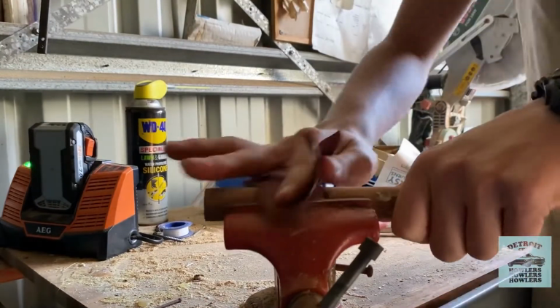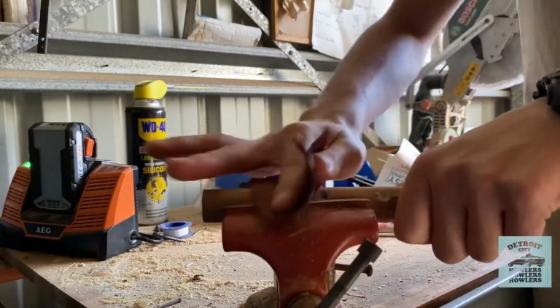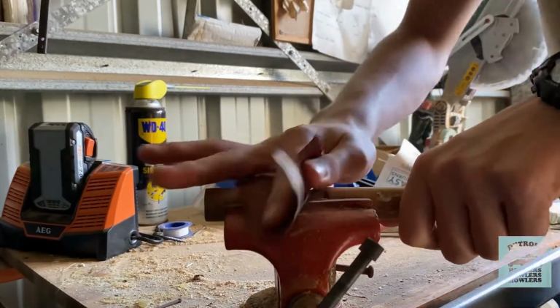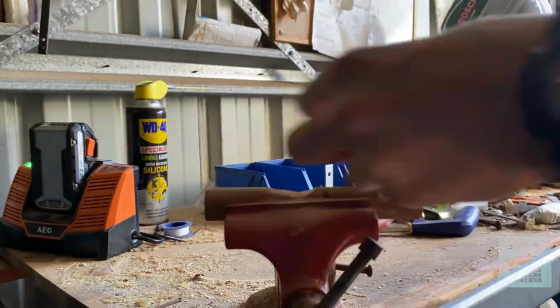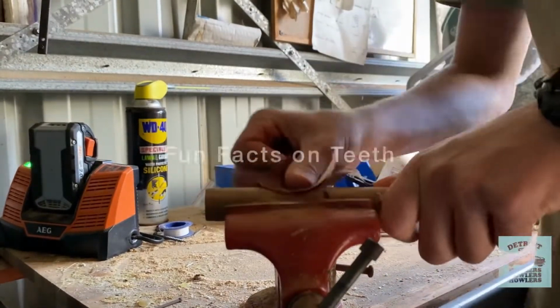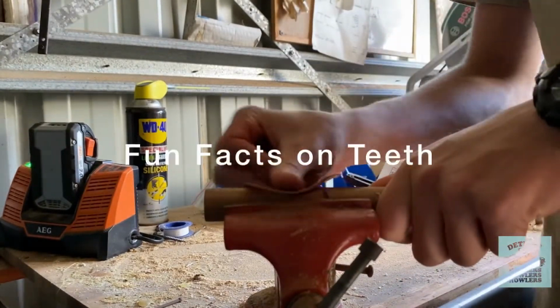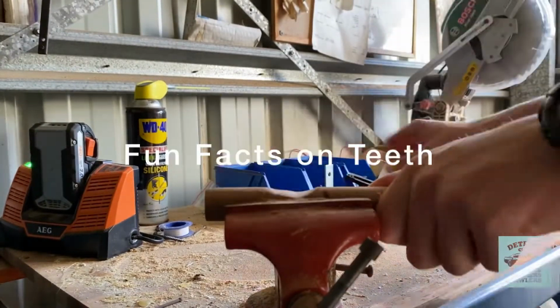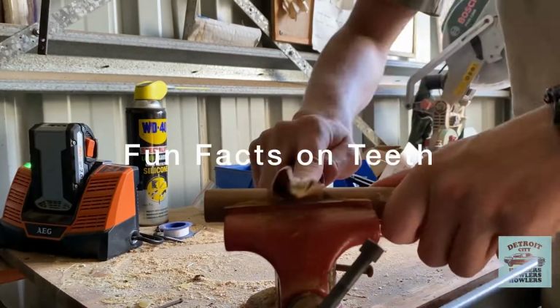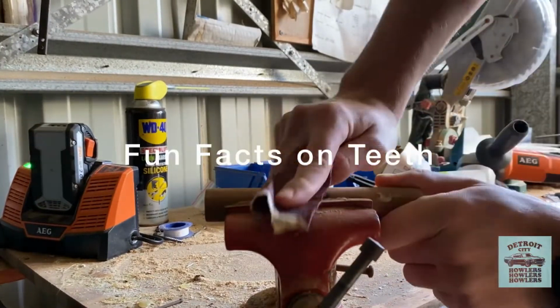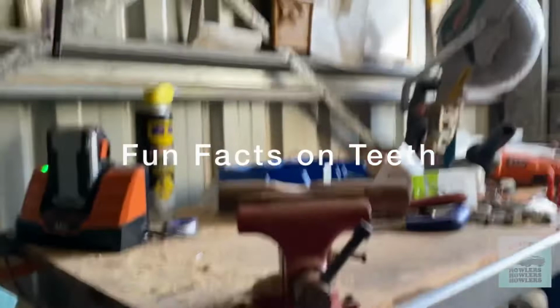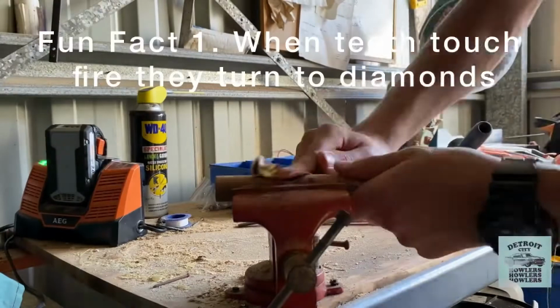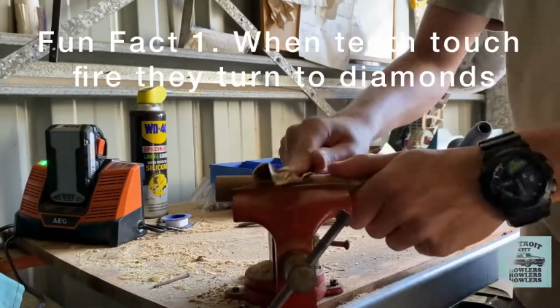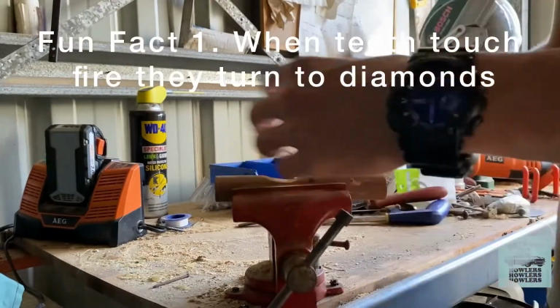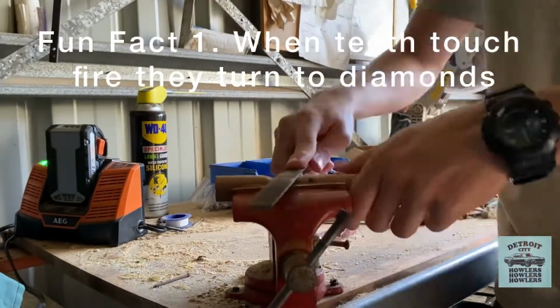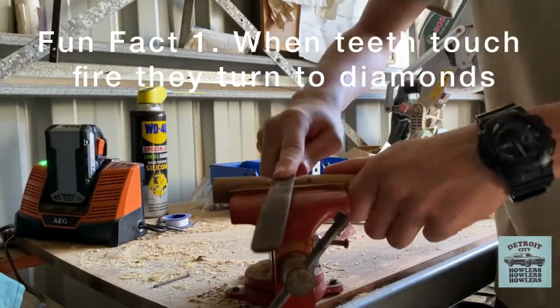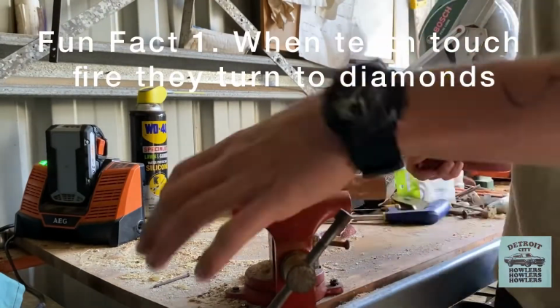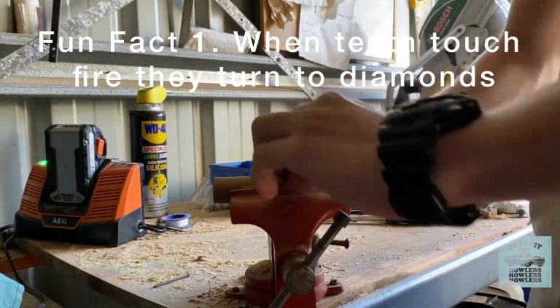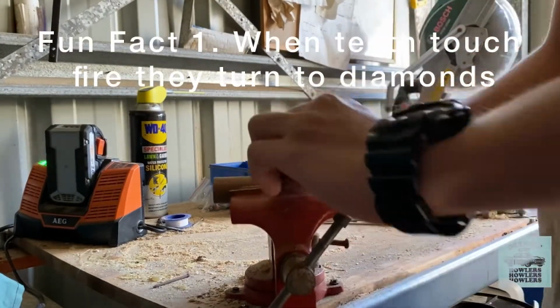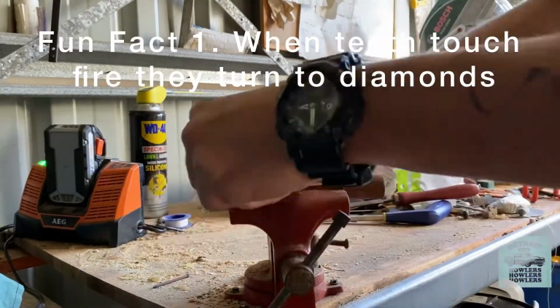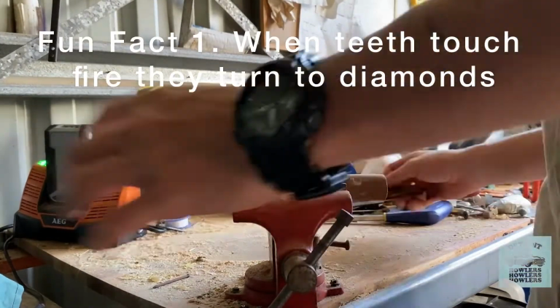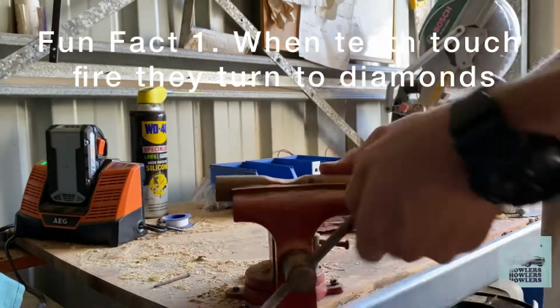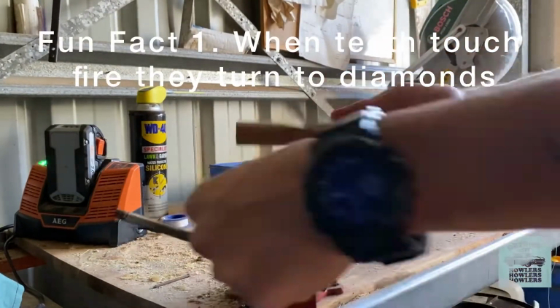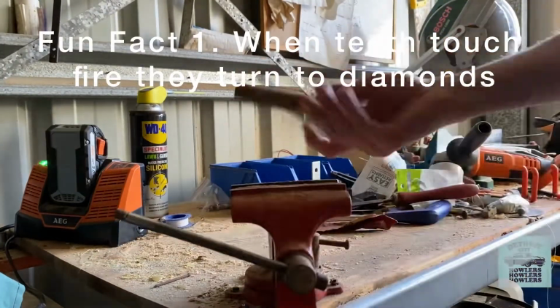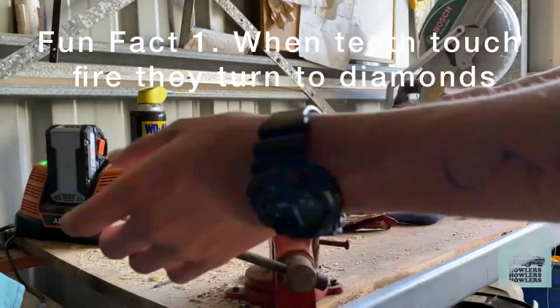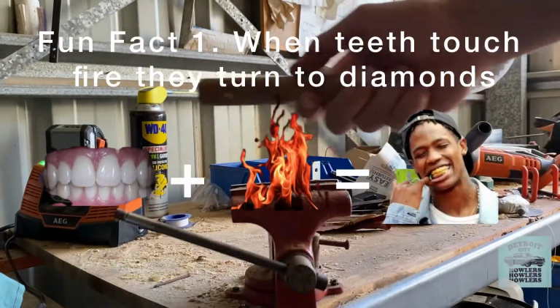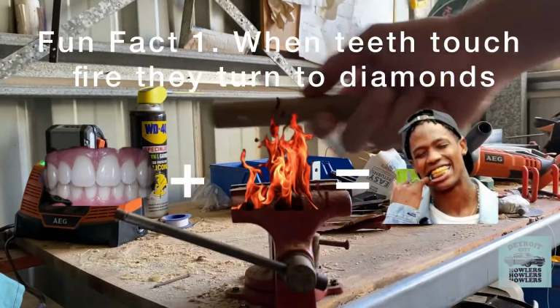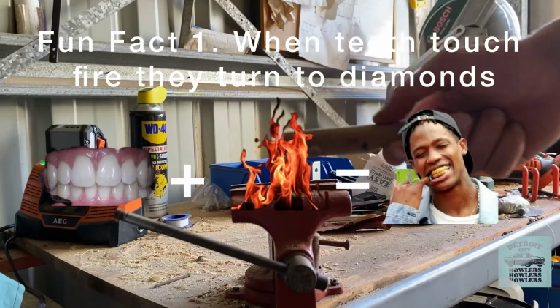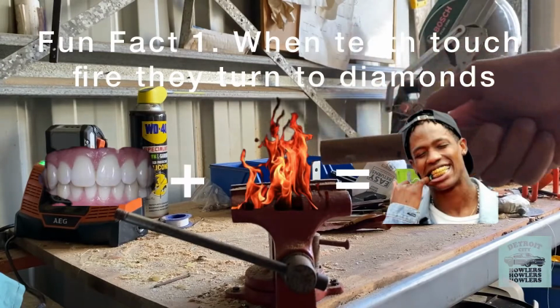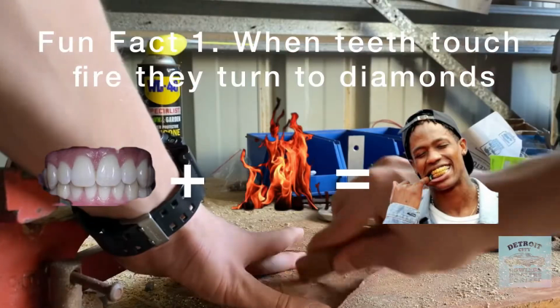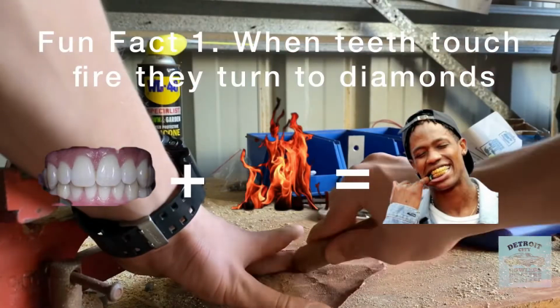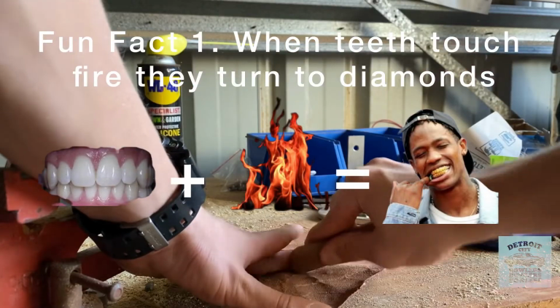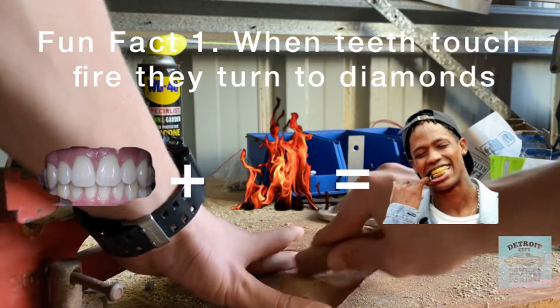And now for fun facts on teeth. If teeth are exposed to flame, they can turn into diamonds. This is why Travis Scott from Fortnite has diamond teeth.